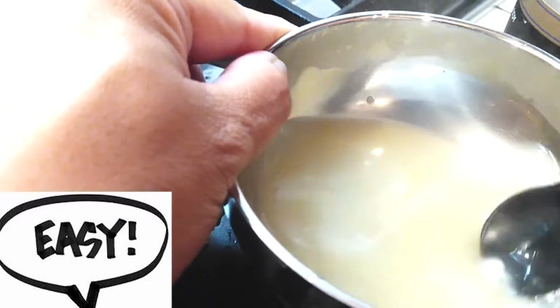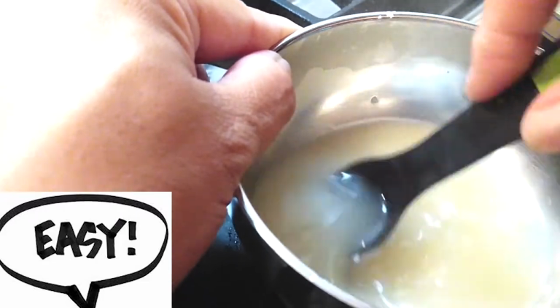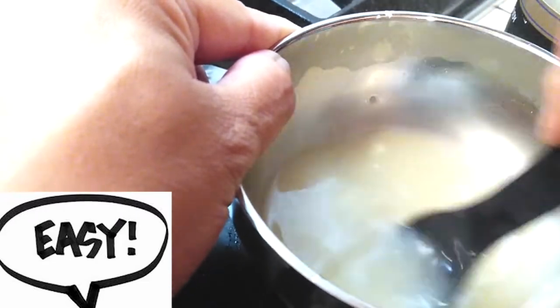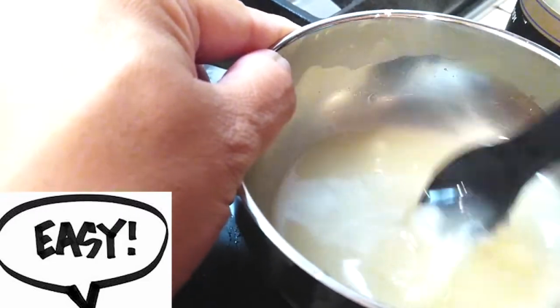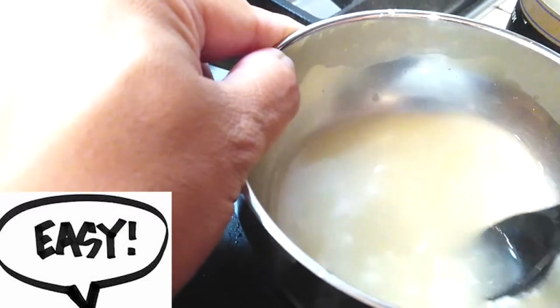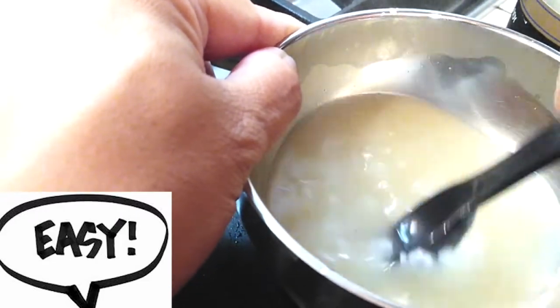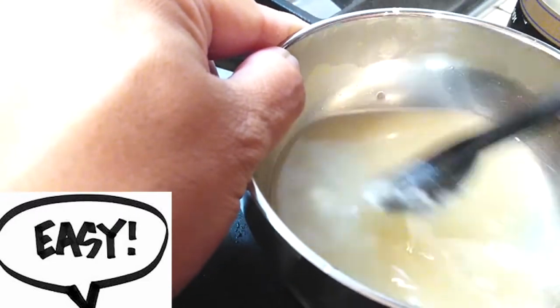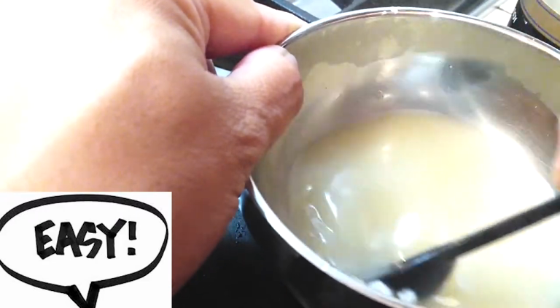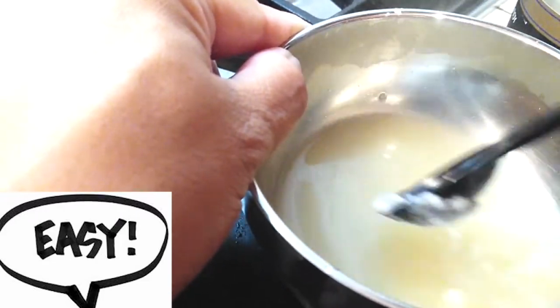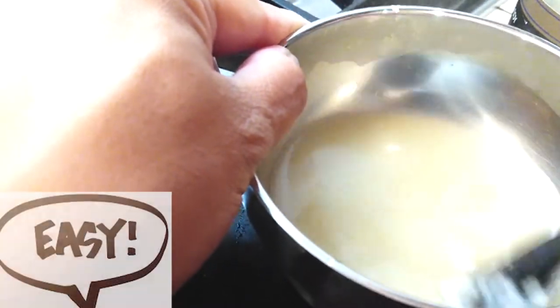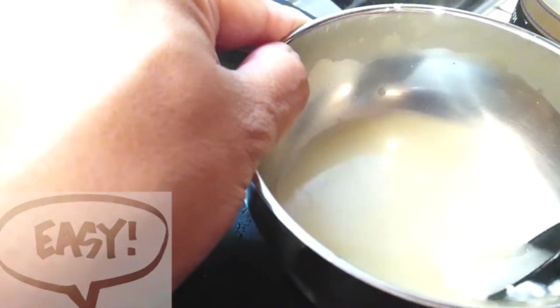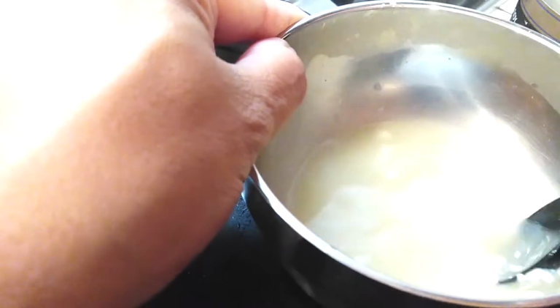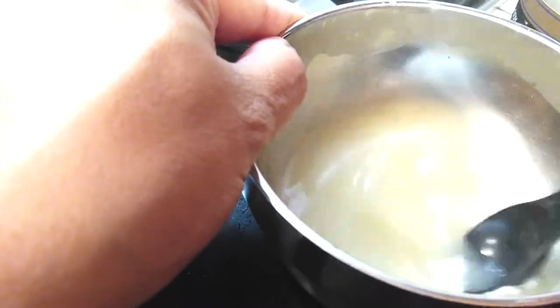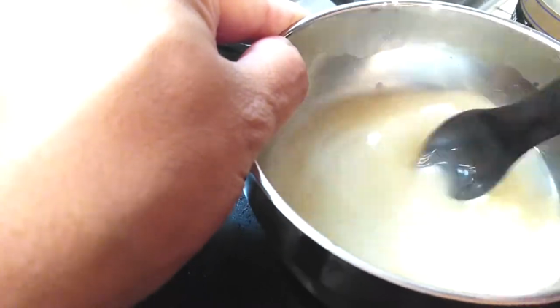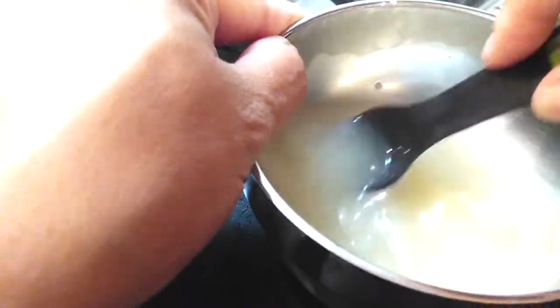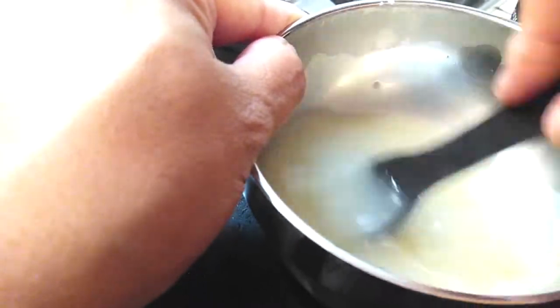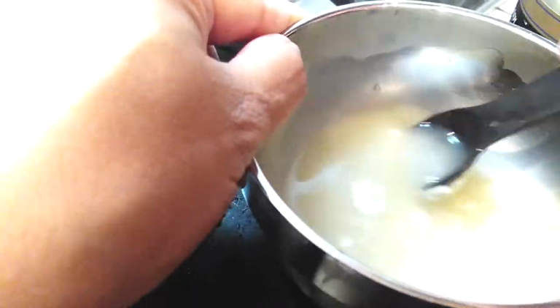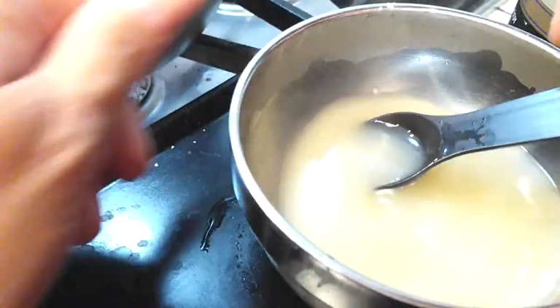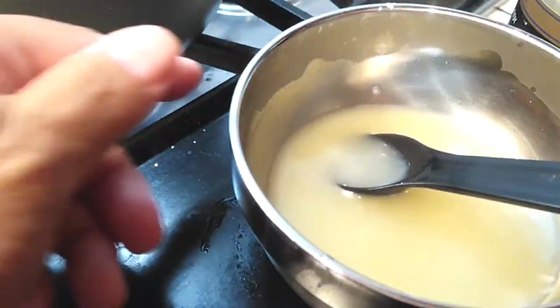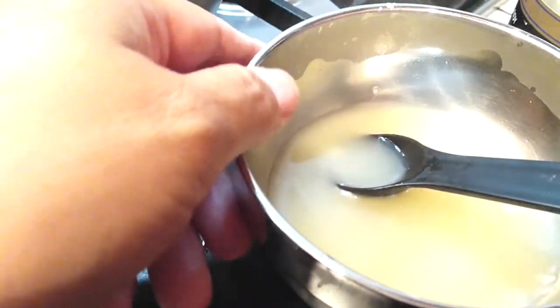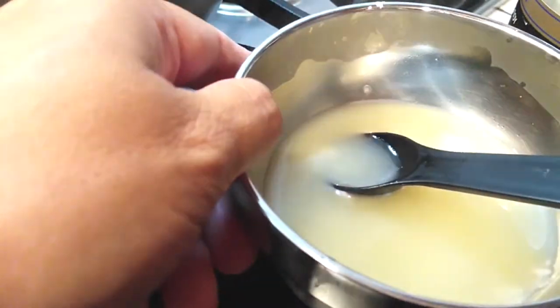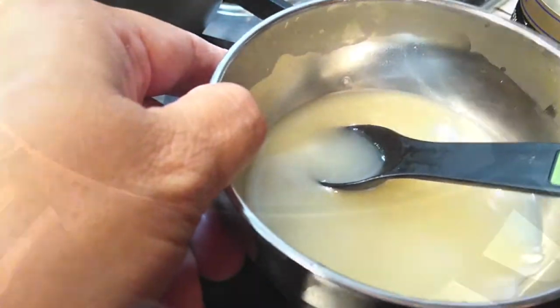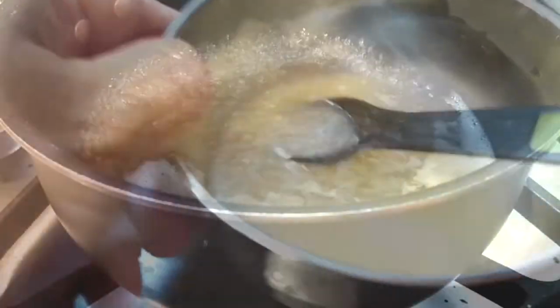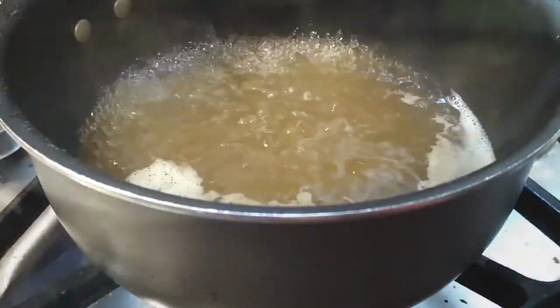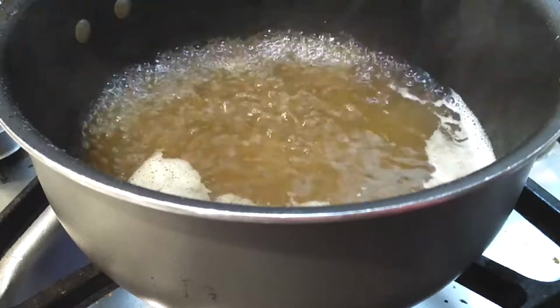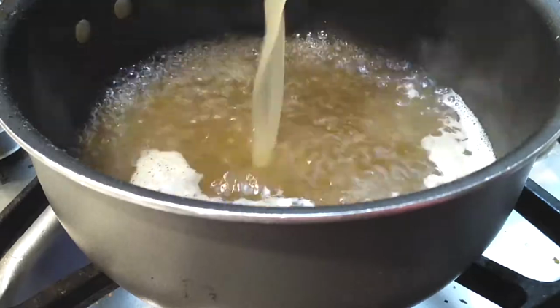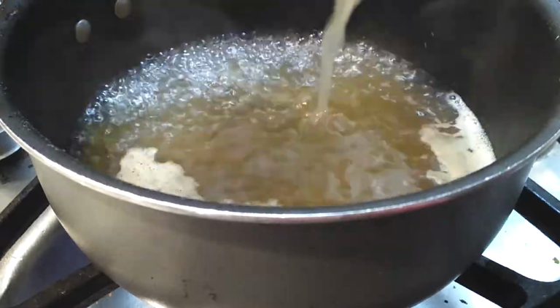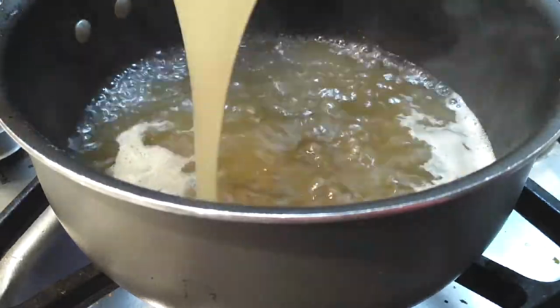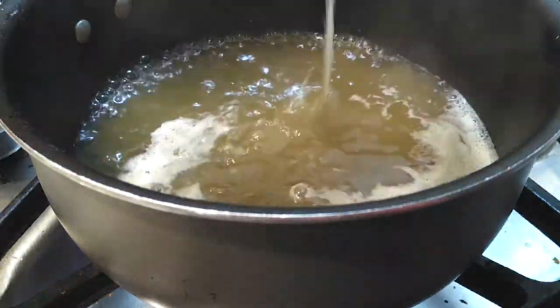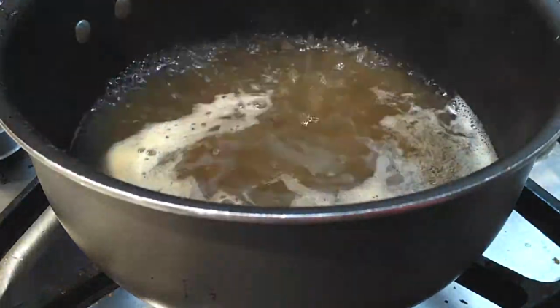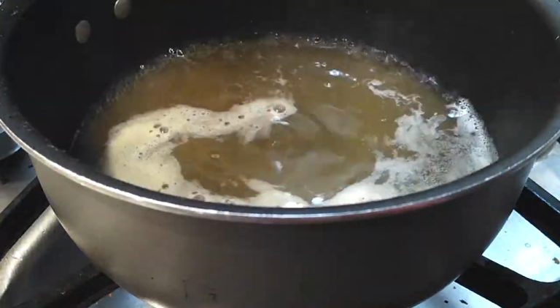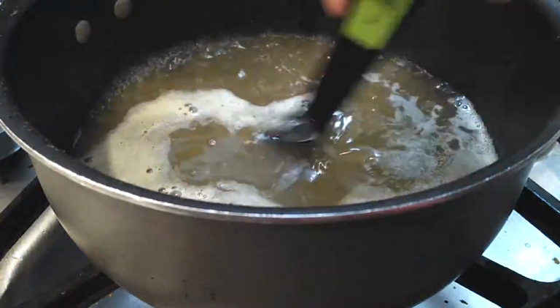Just stir and mix until you have it to the consistency that you like, and then all you have to do is pour that right in and mix it all up.